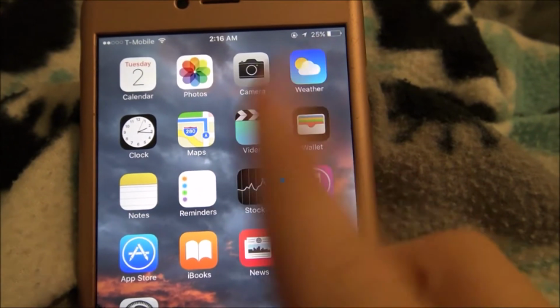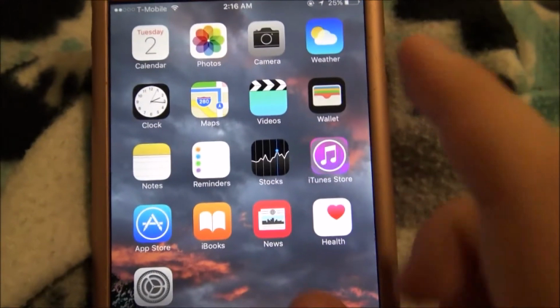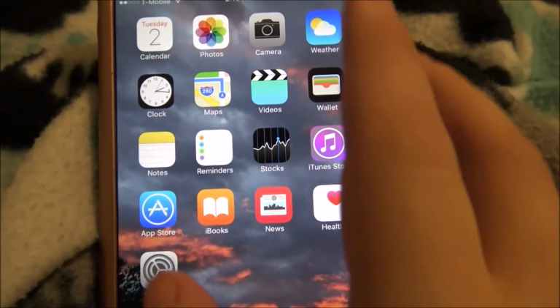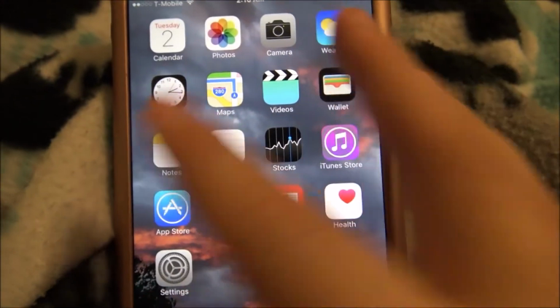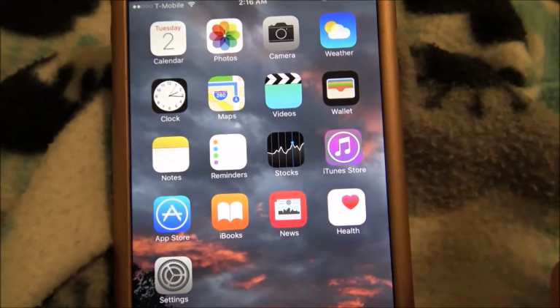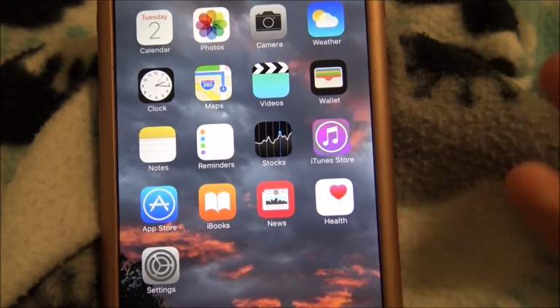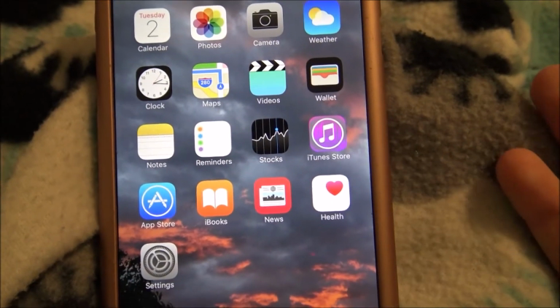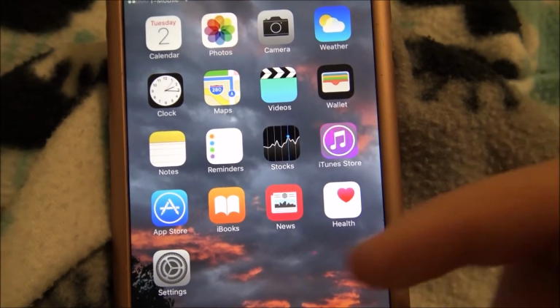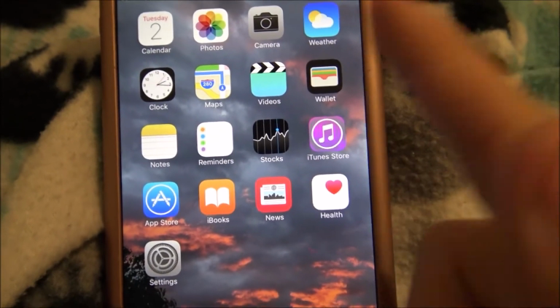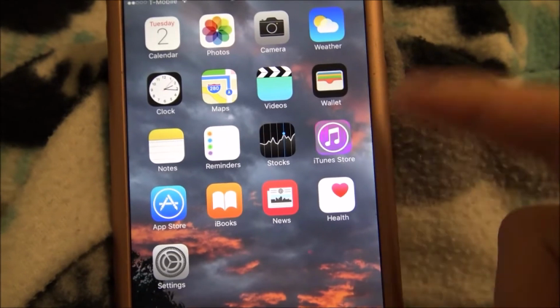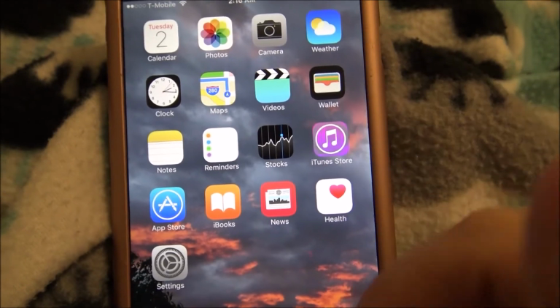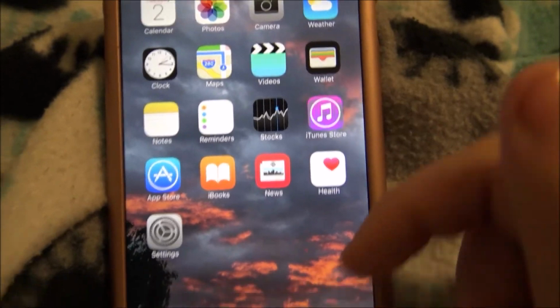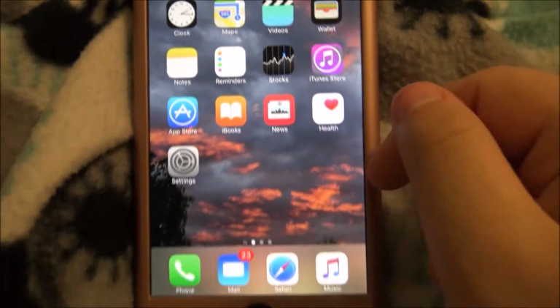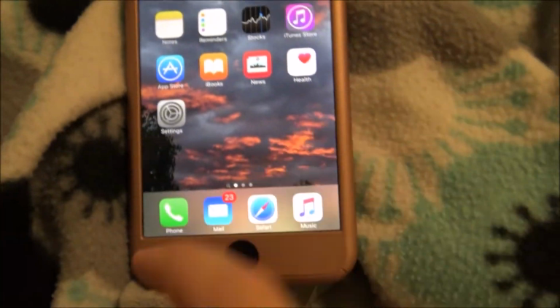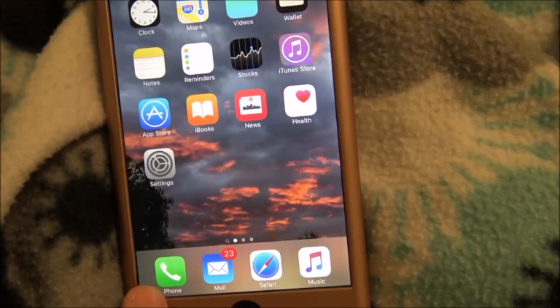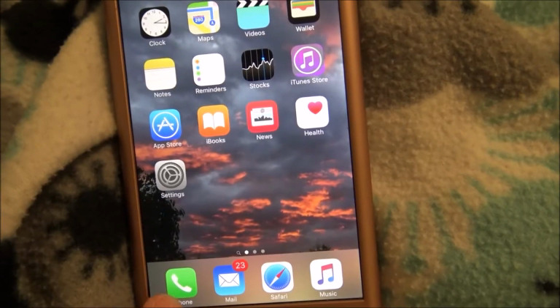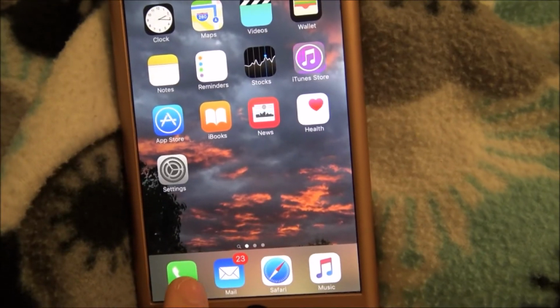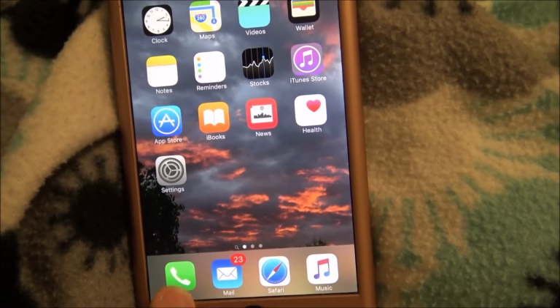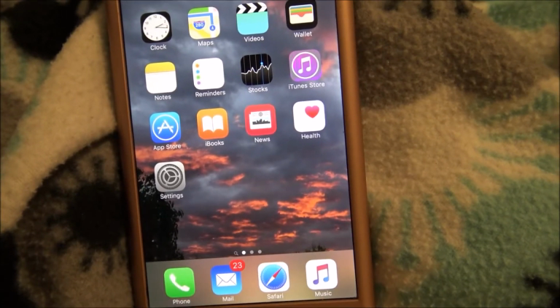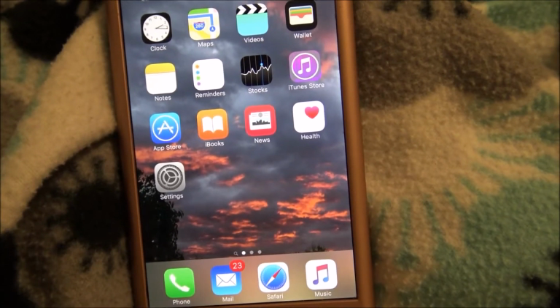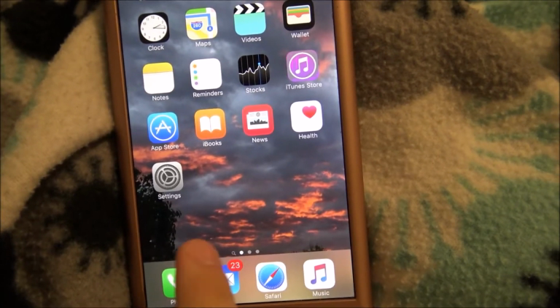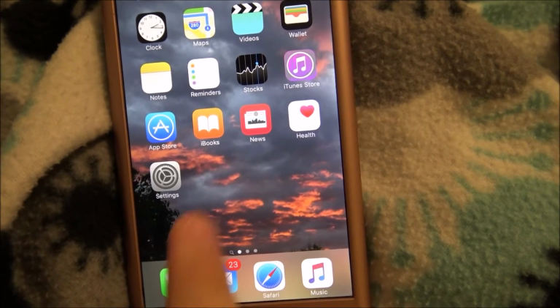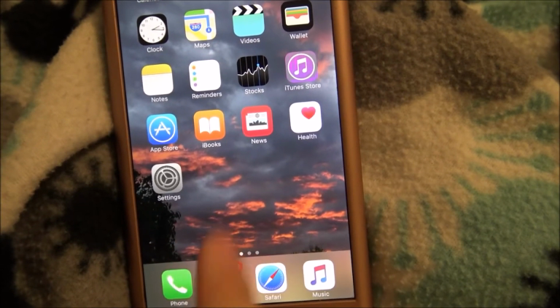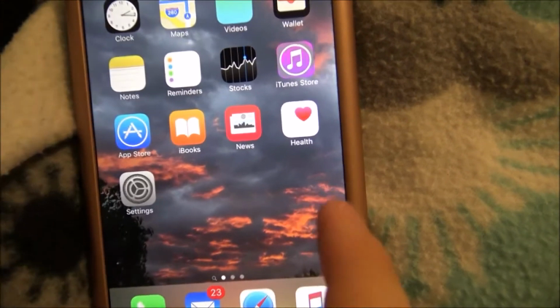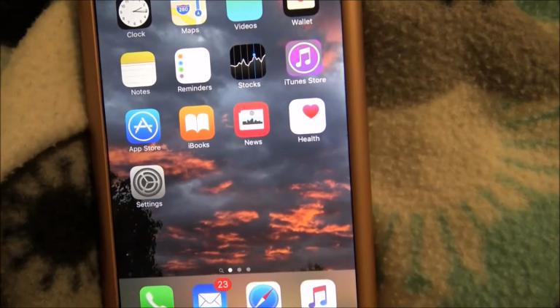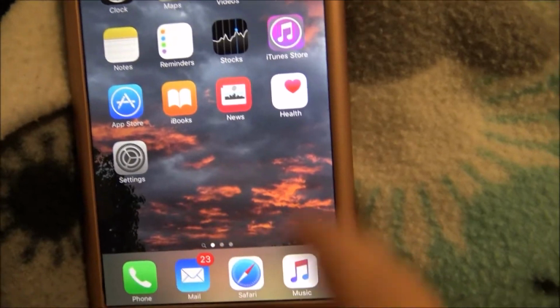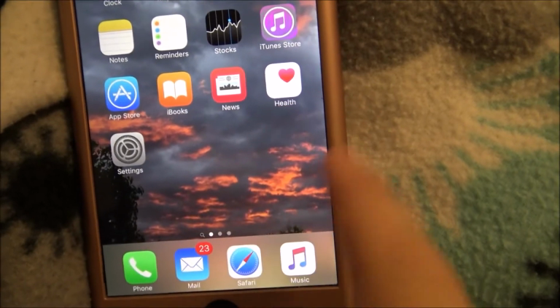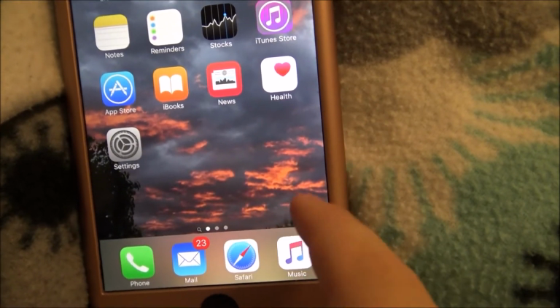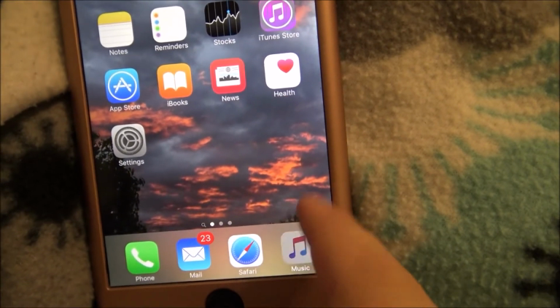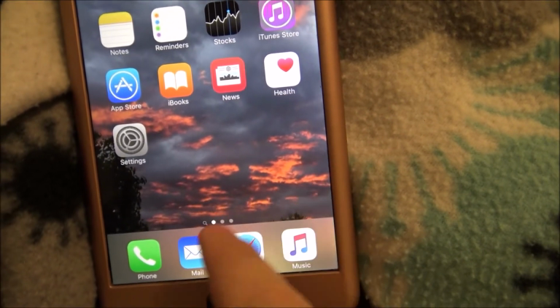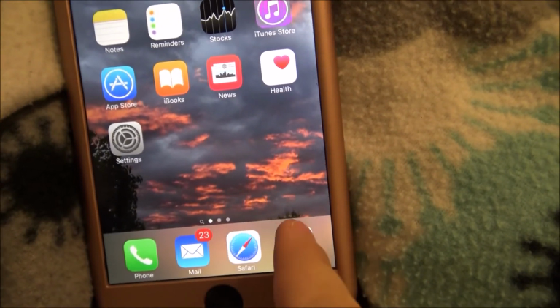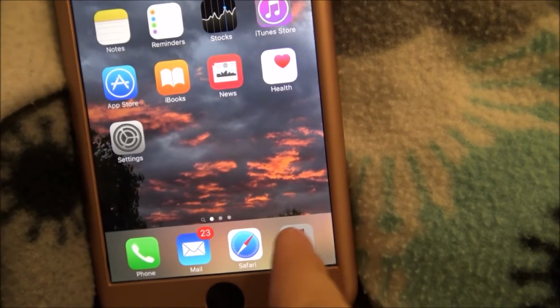We'll go to the first page. We have the calendar, photos, camera — this is like everything that came on the phone. And then this is like the phone call book. Email, Safari, and music. I don't want to use this, I'm going to zoom in.